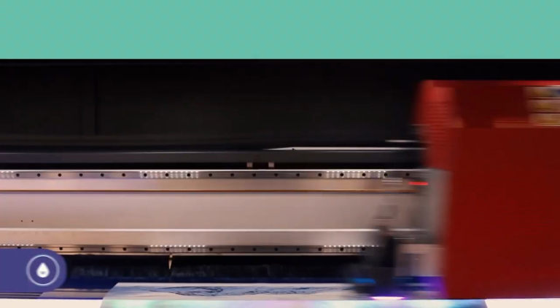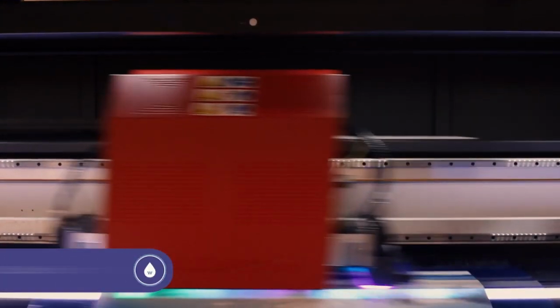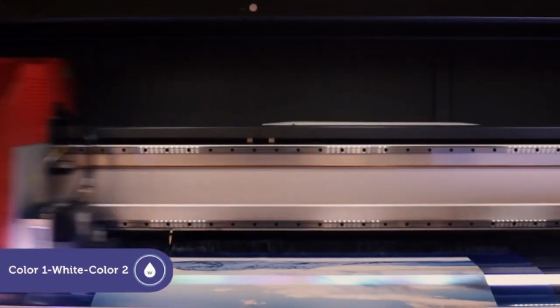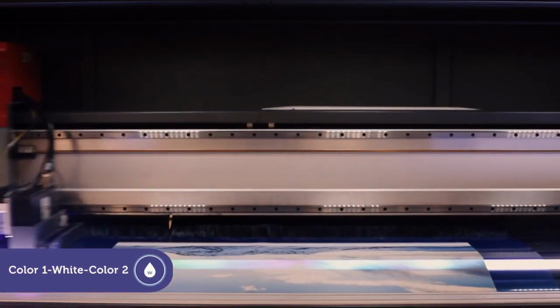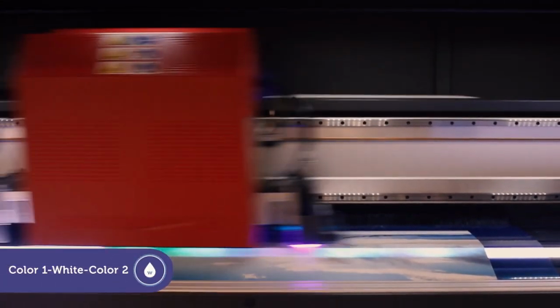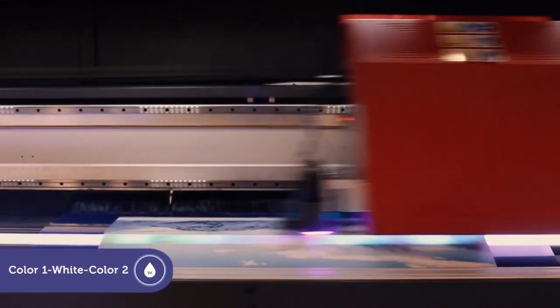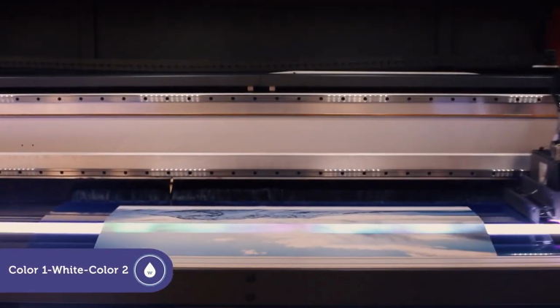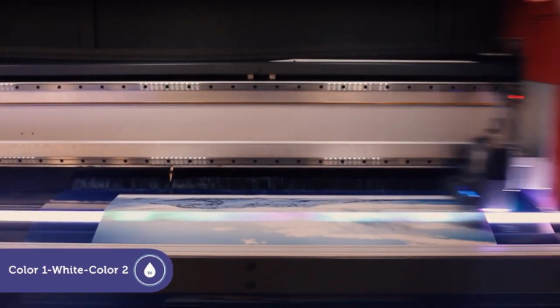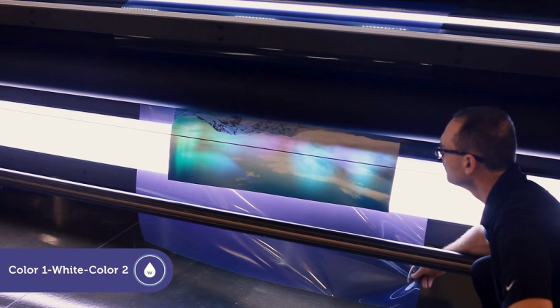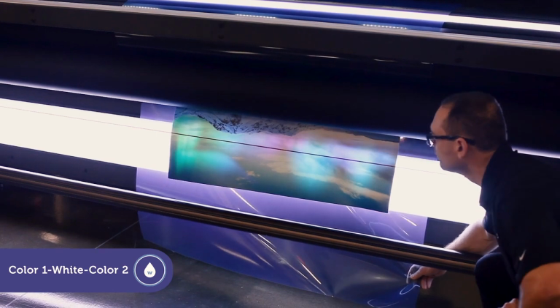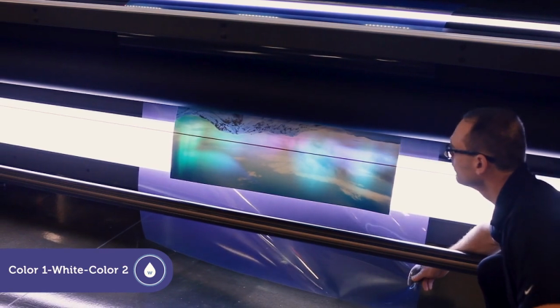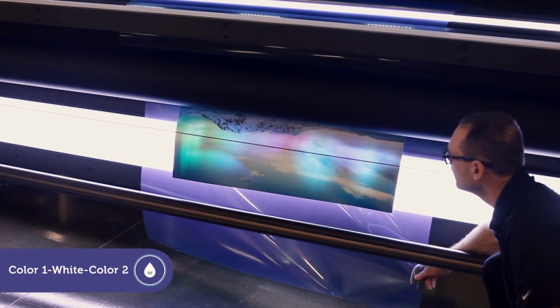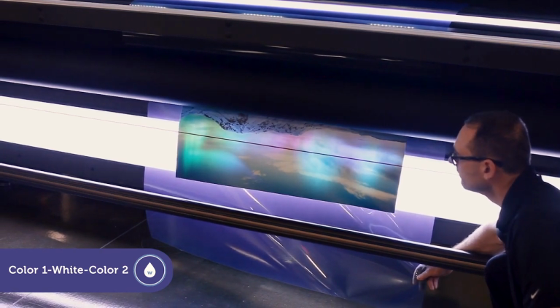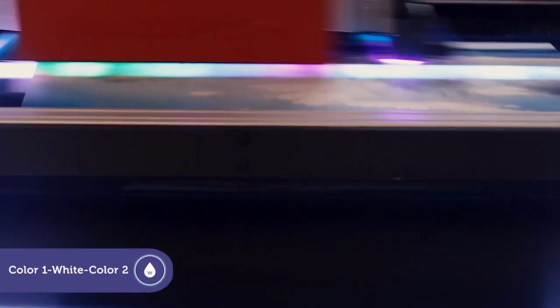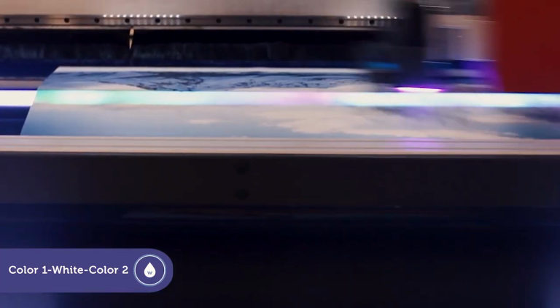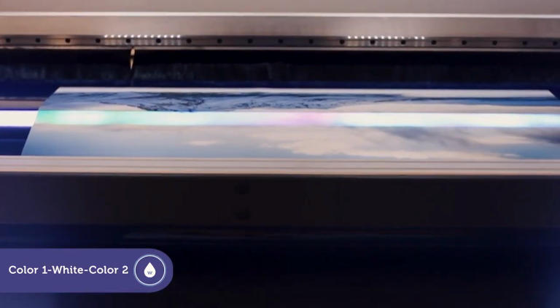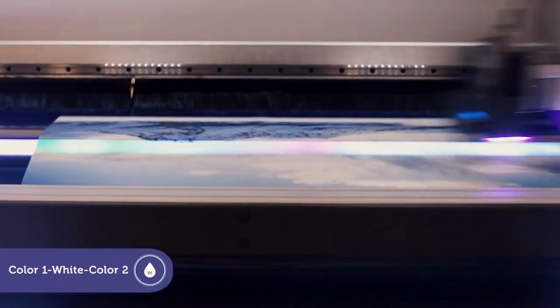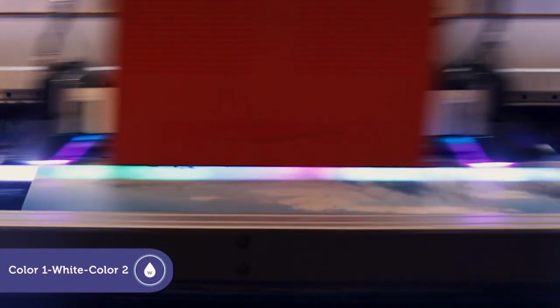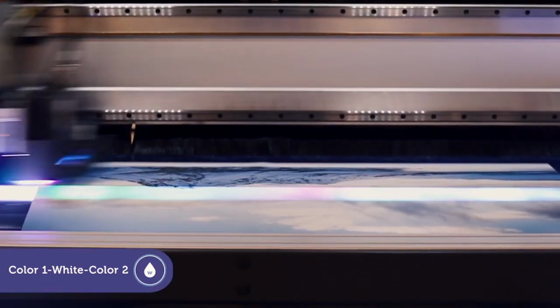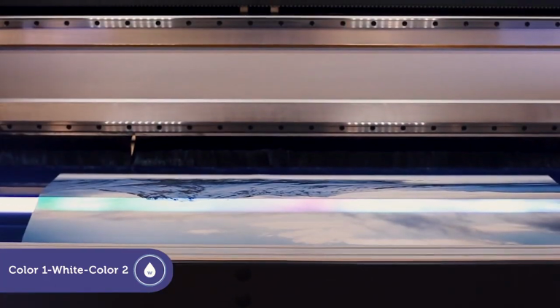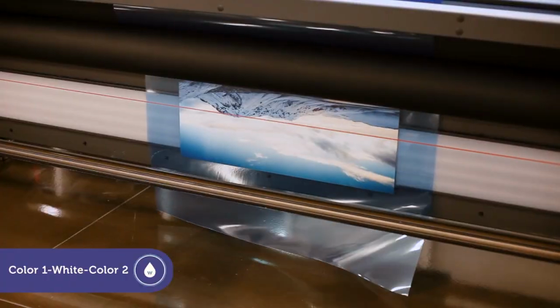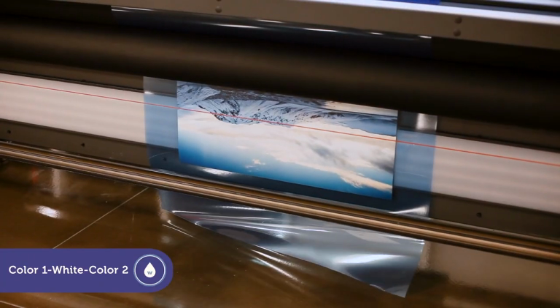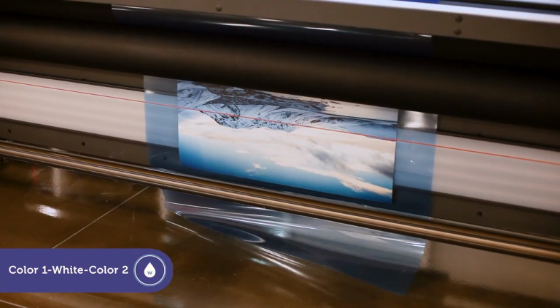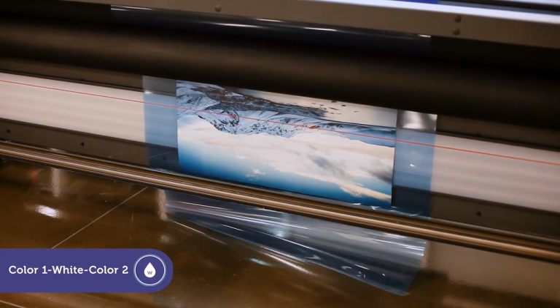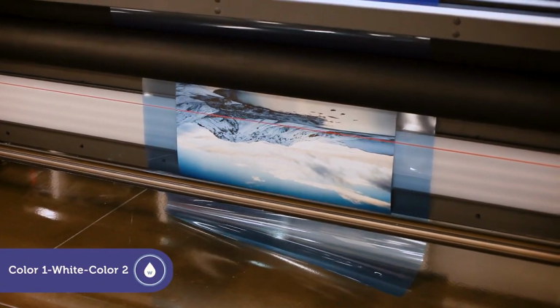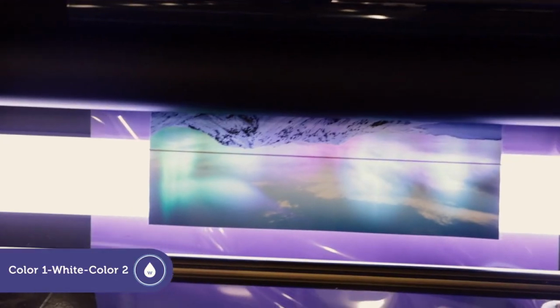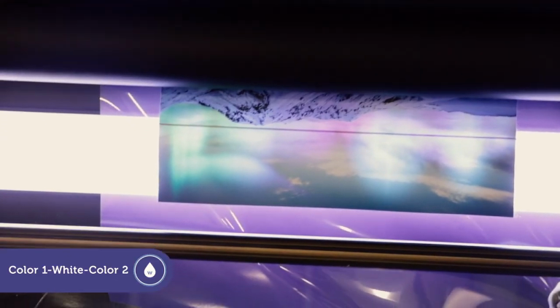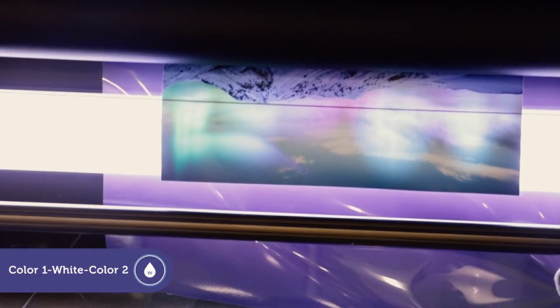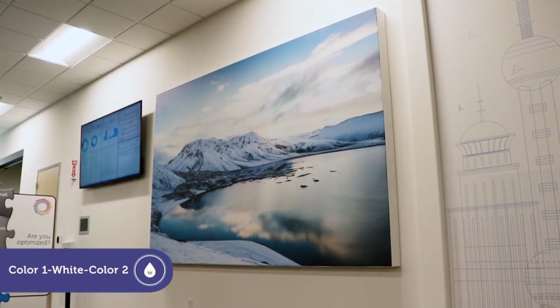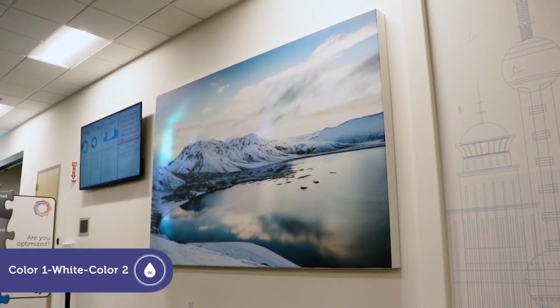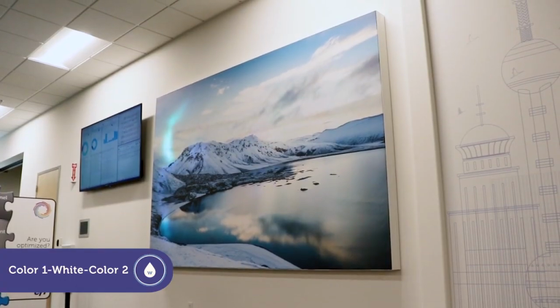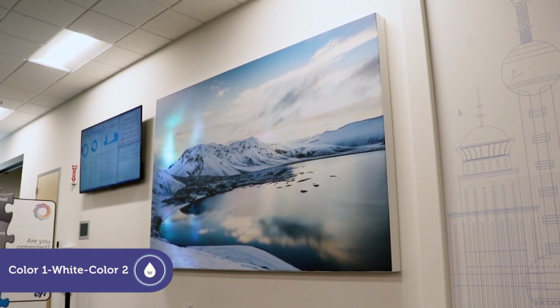The color one white color two variation allows you to print different files on the back and front layers with a flood white separating the files. By printing a different file for the back layer, the front layer's appearance is enhanced or changed when backlit.